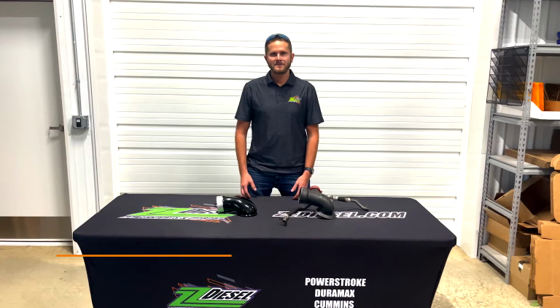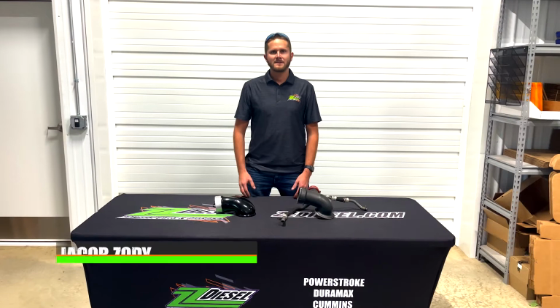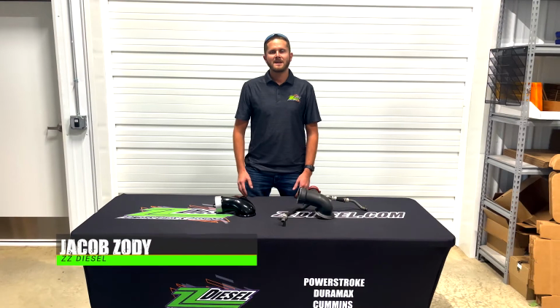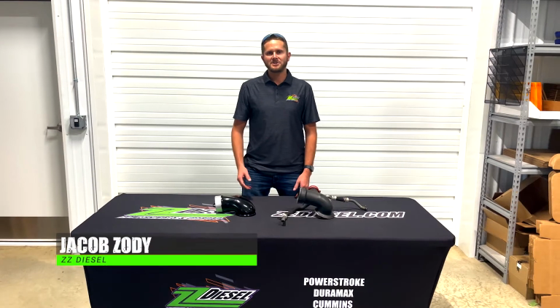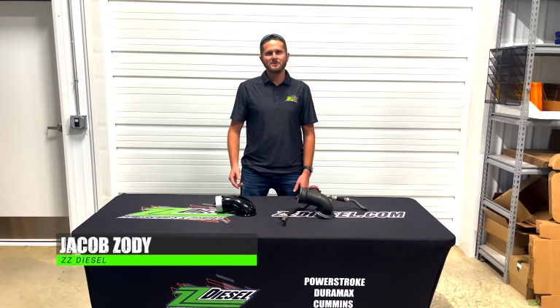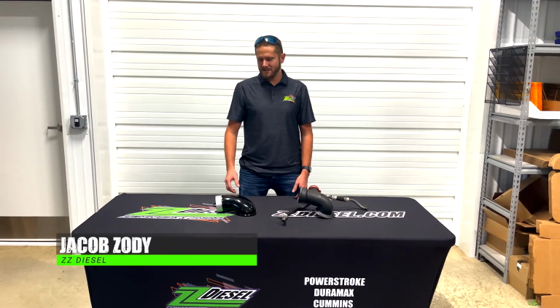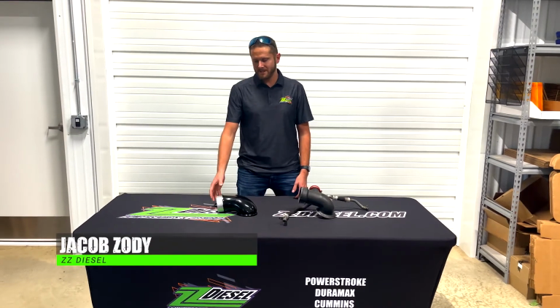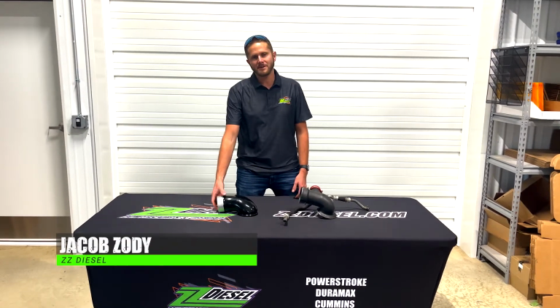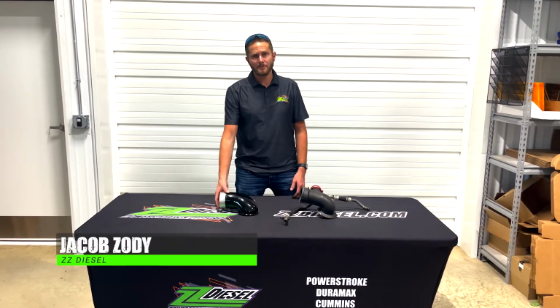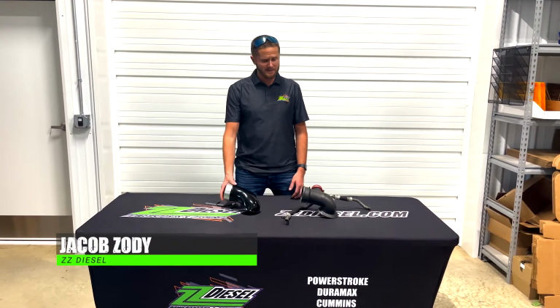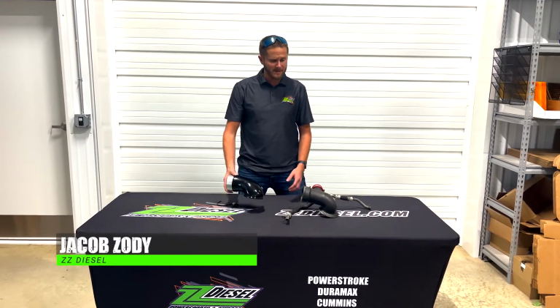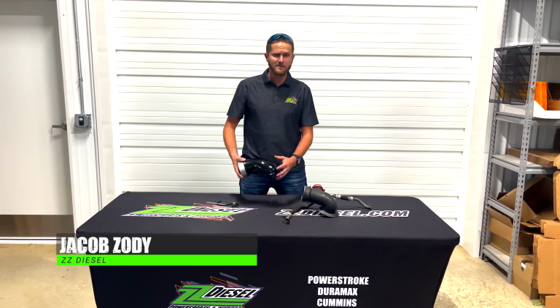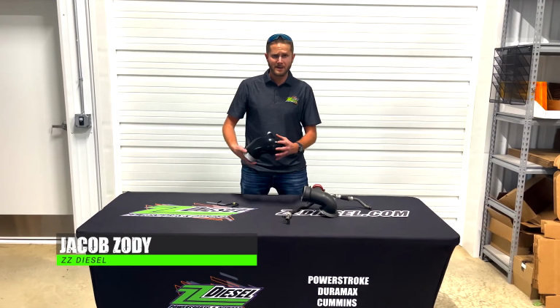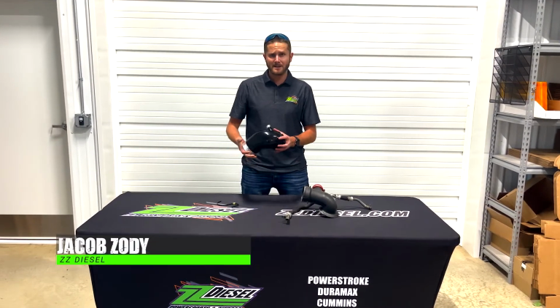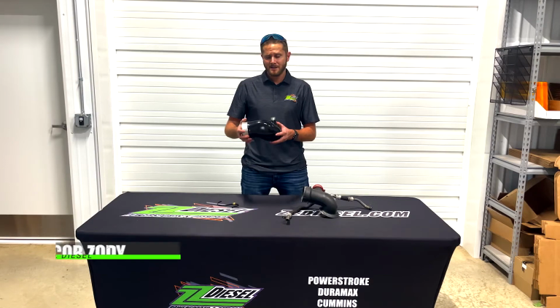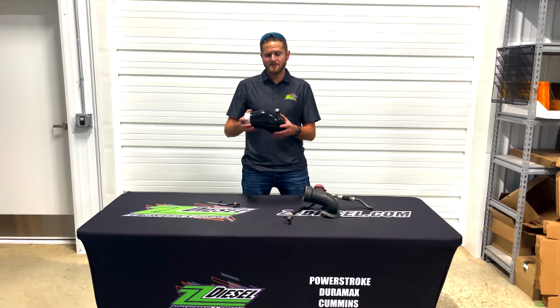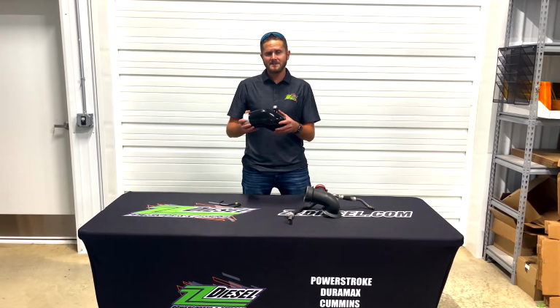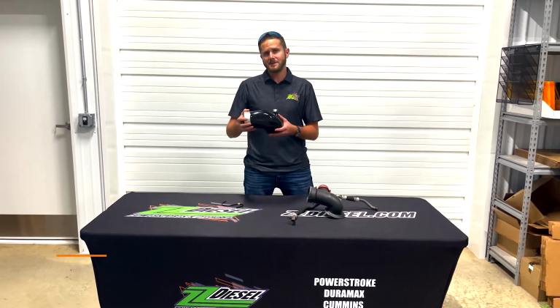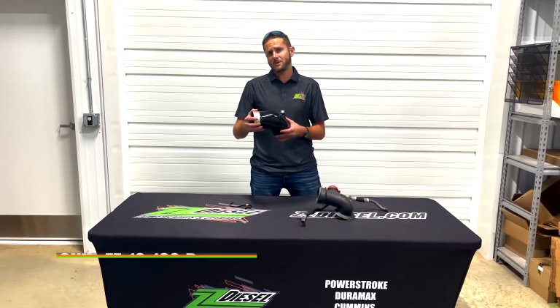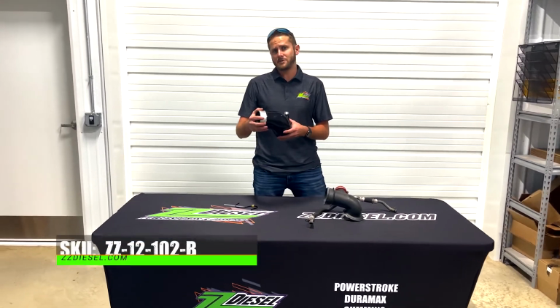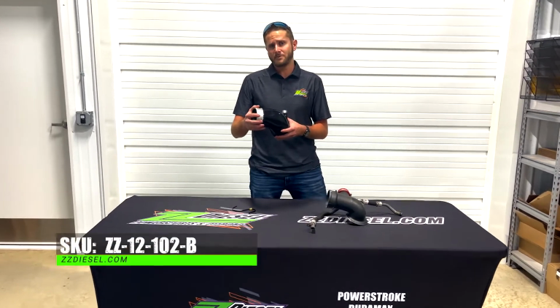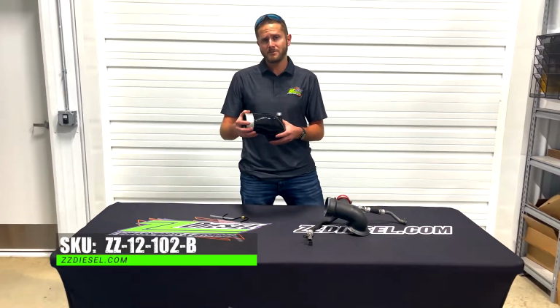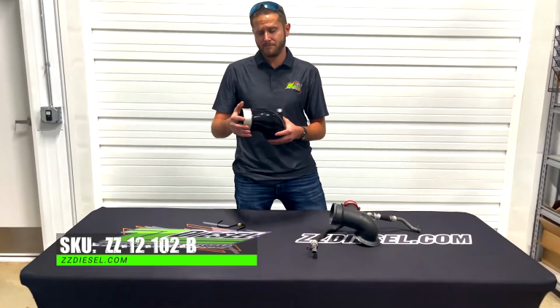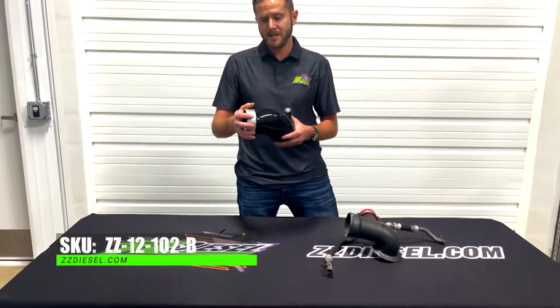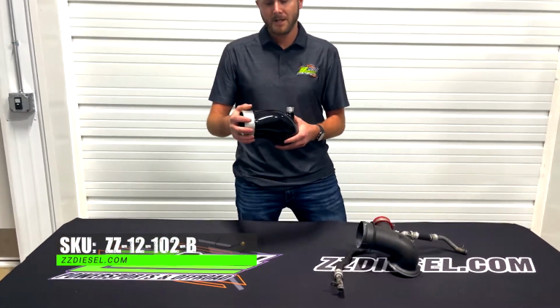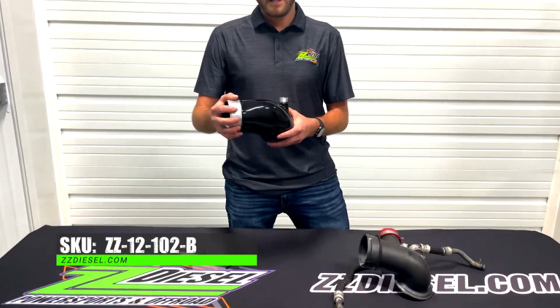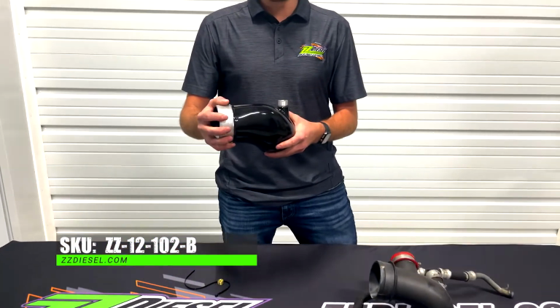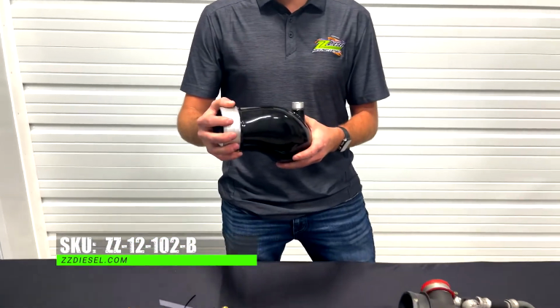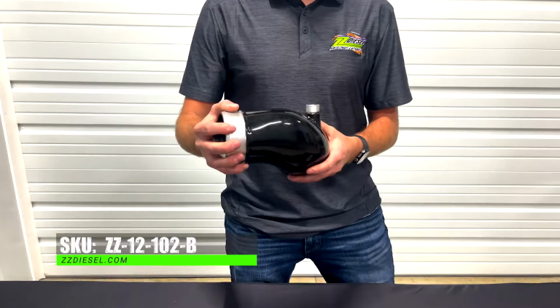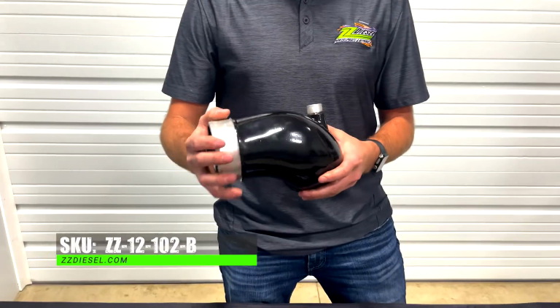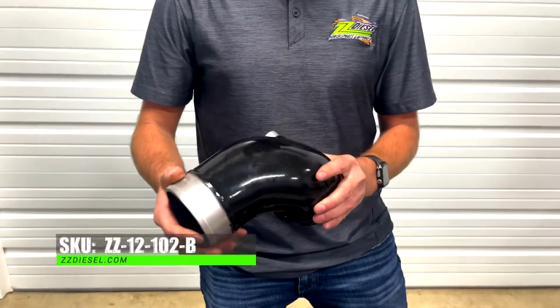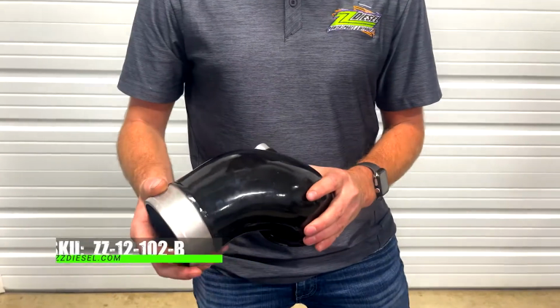Hey guys, Jacob here with ZZD. We've got another product spotlight video for you guys today. It's our ZZ-12-102-B LOI Turbo Inlet Manifold.